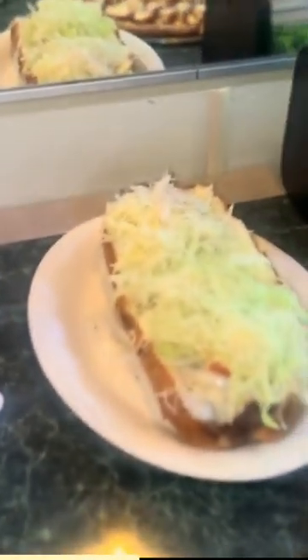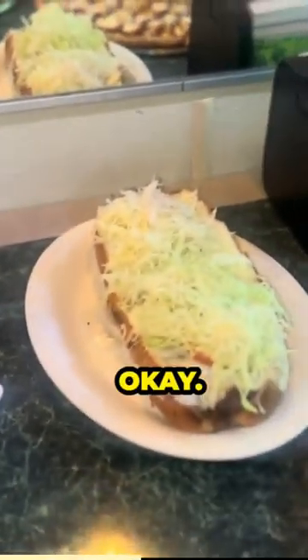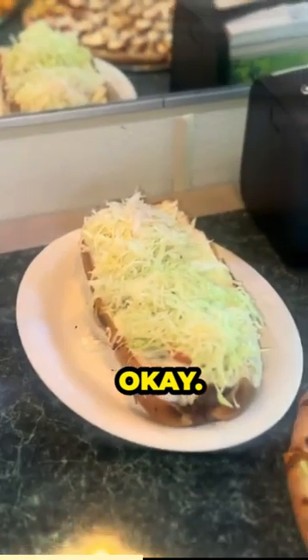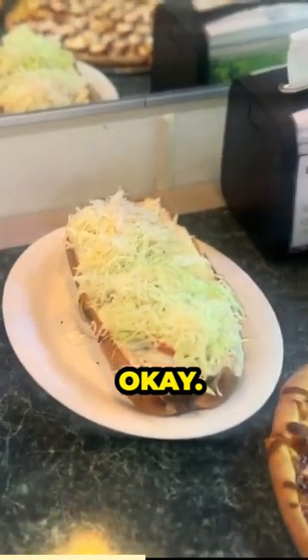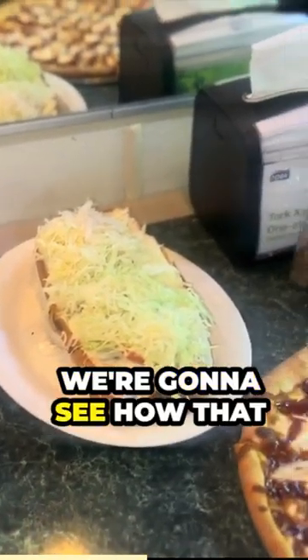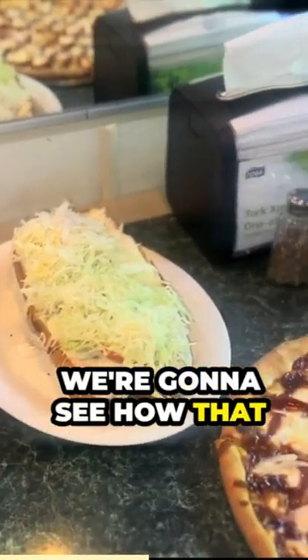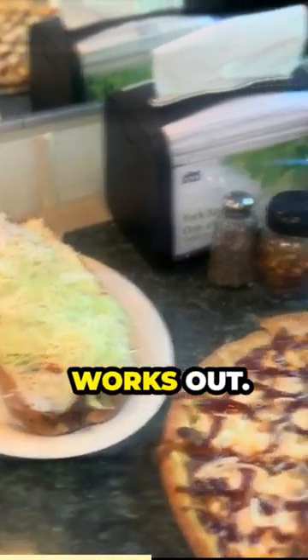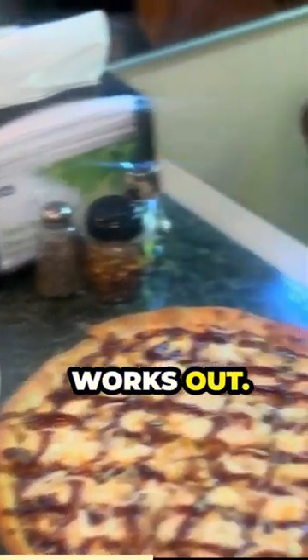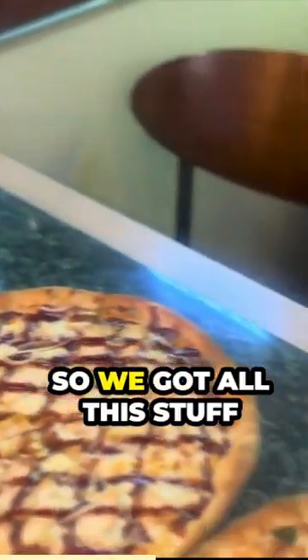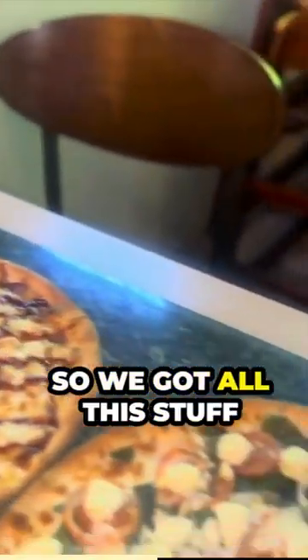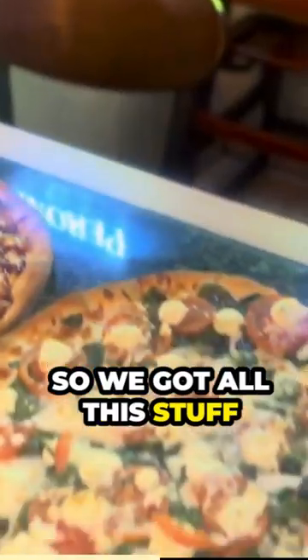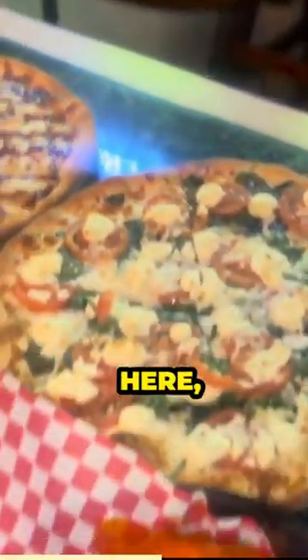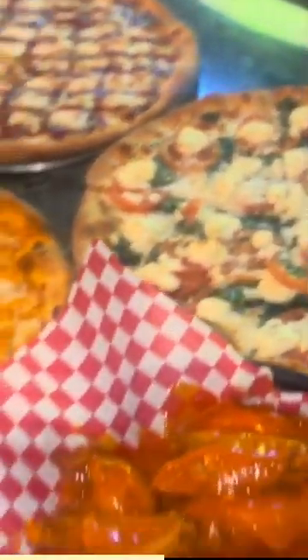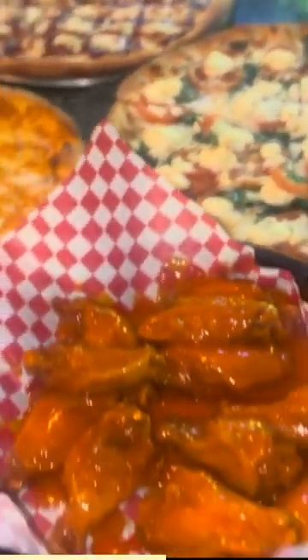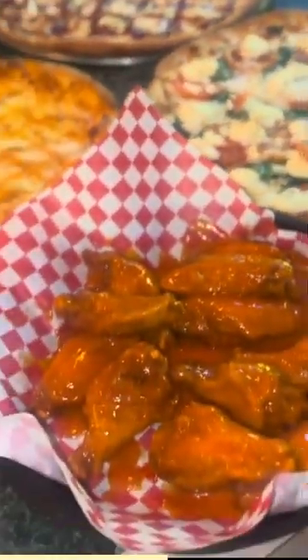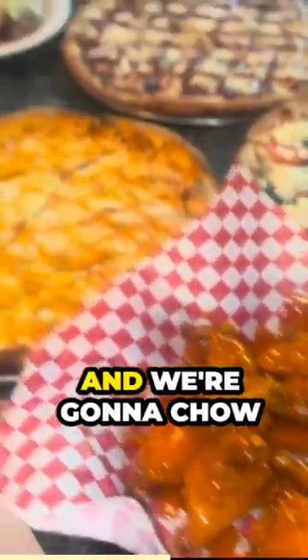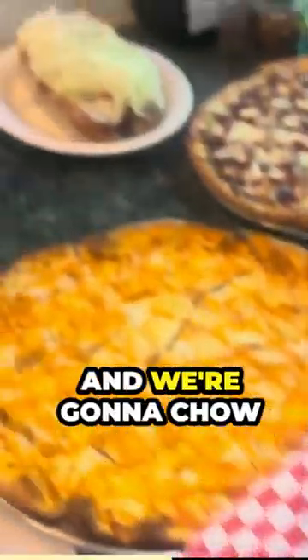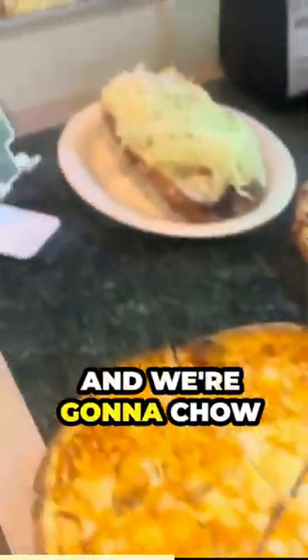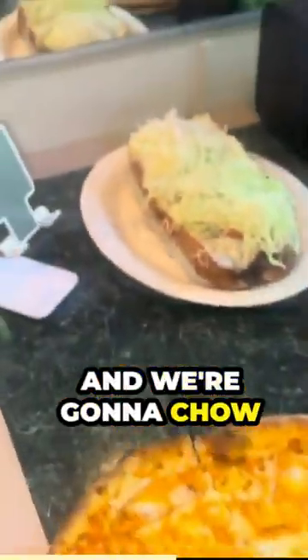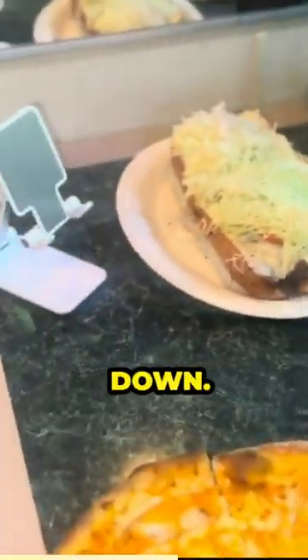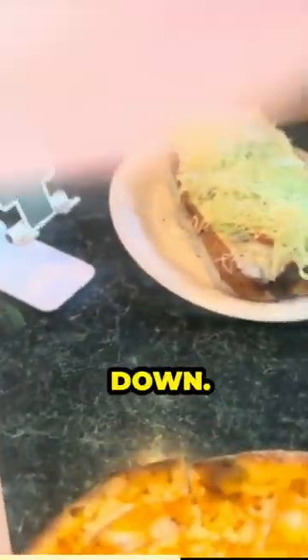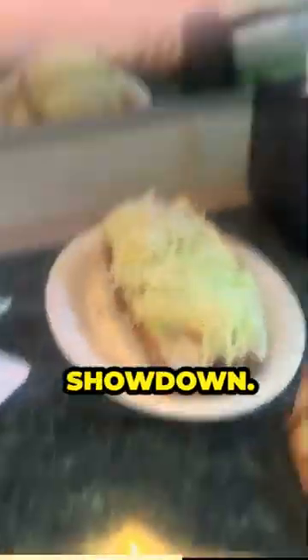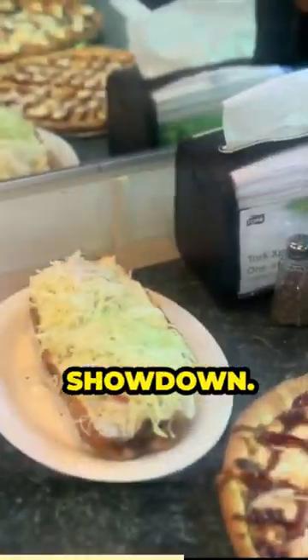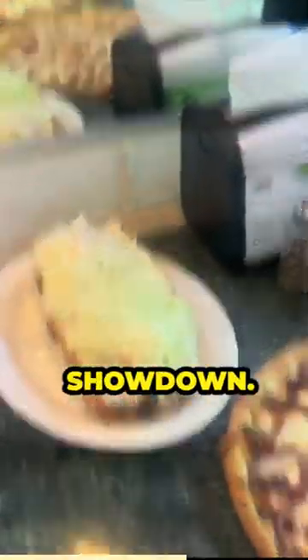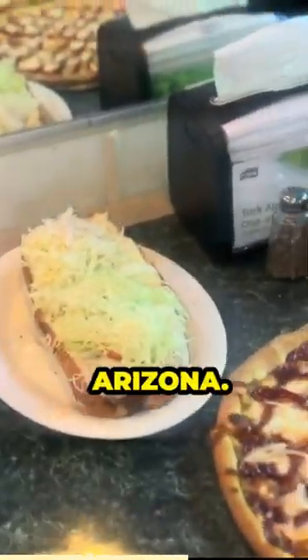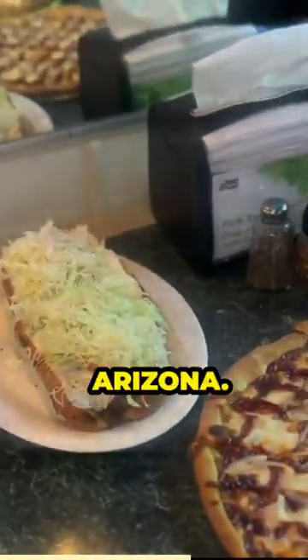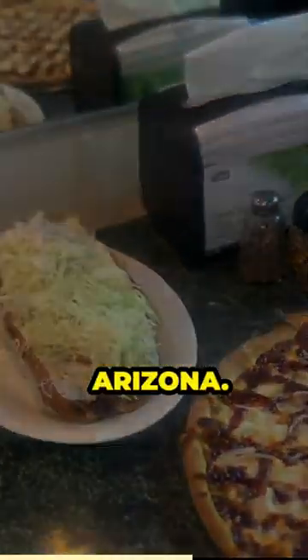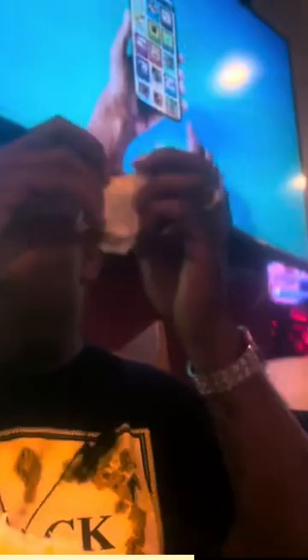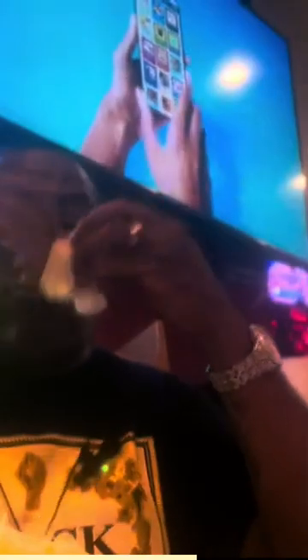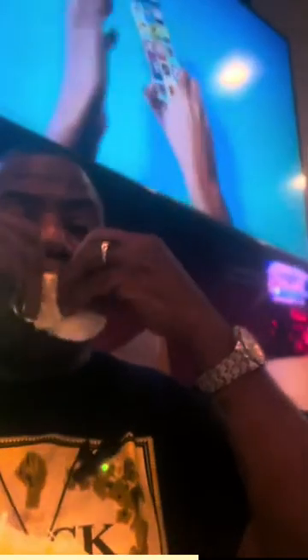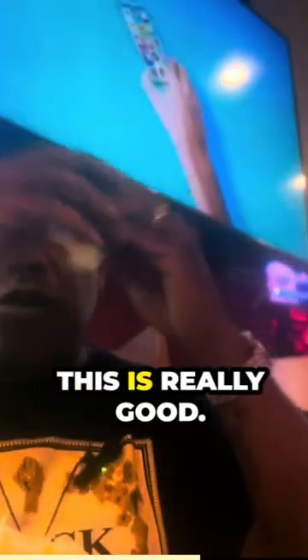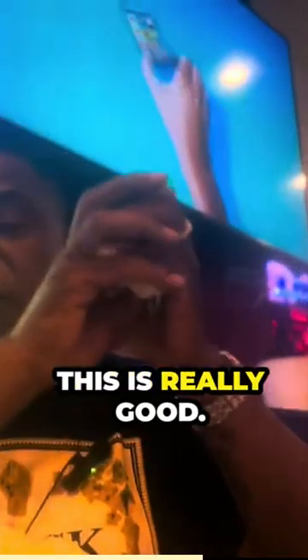Wow, okay, we're gonna see how that works out. So we got all this stuff here and we're gonna chow down showdown, Arizona. This is really good.